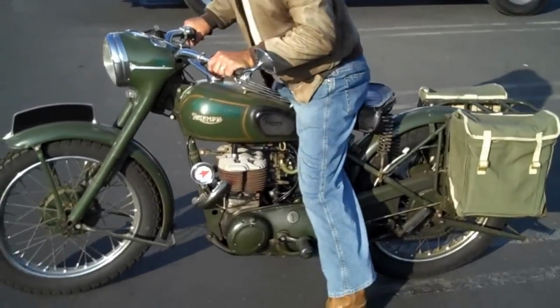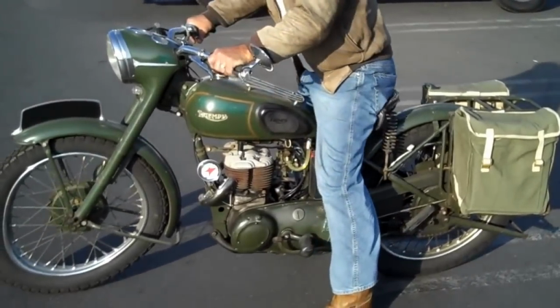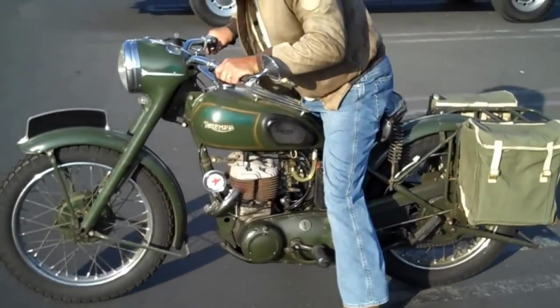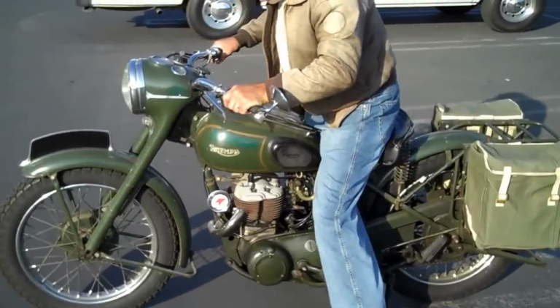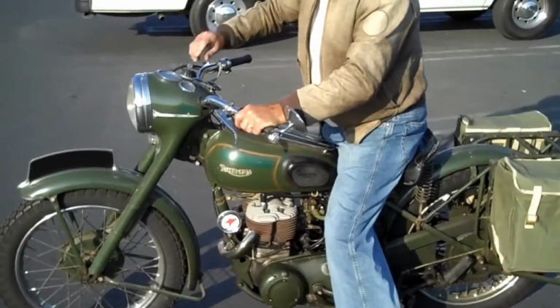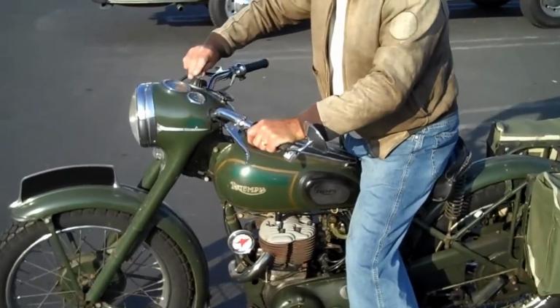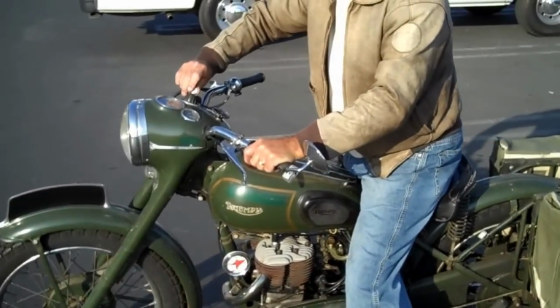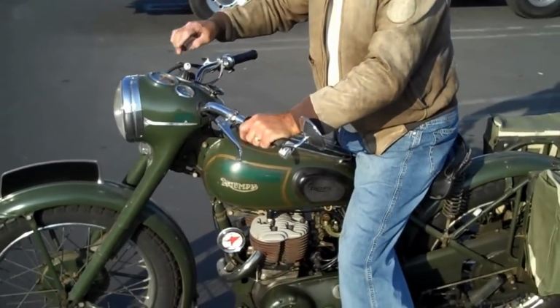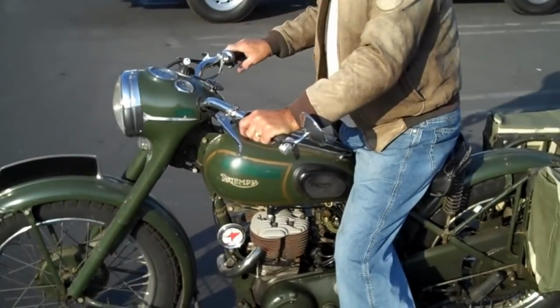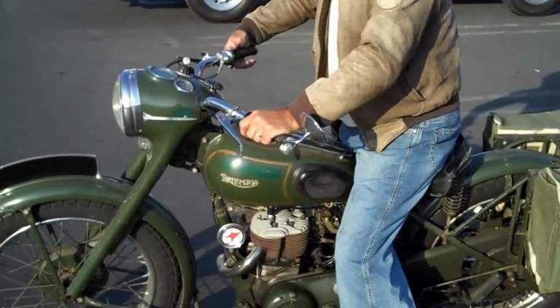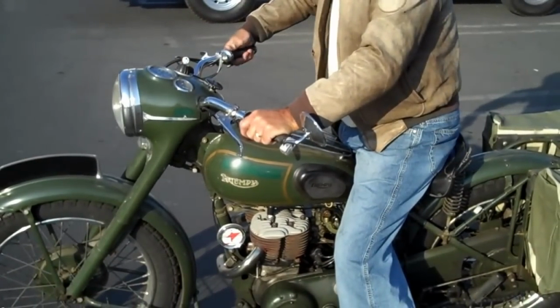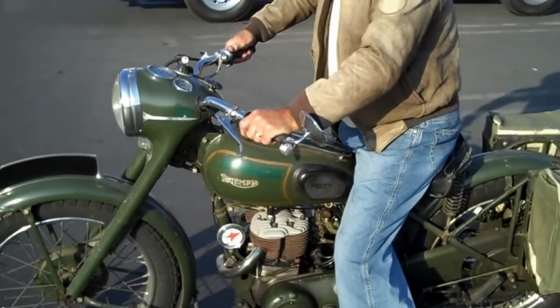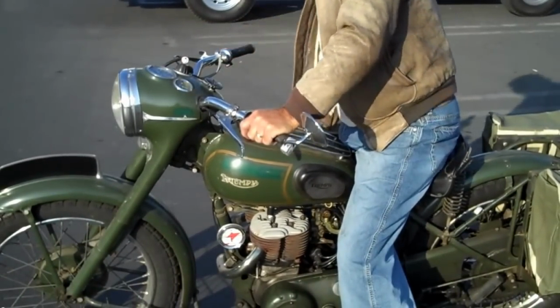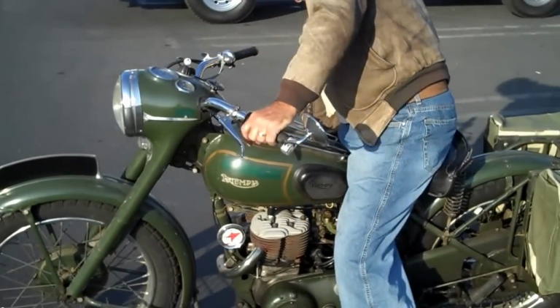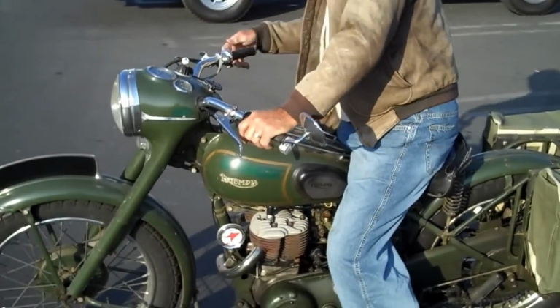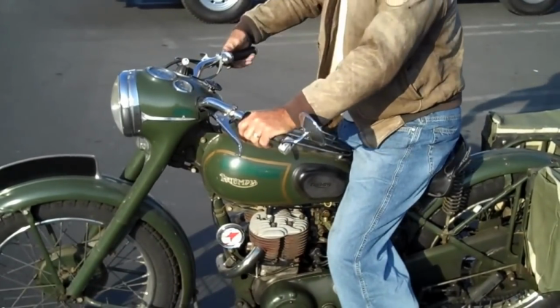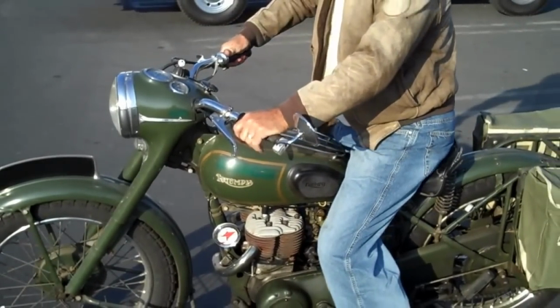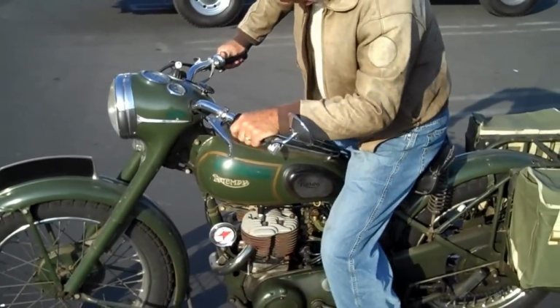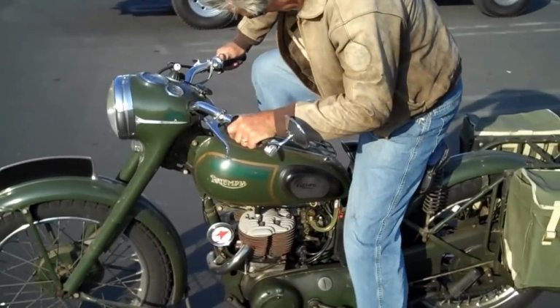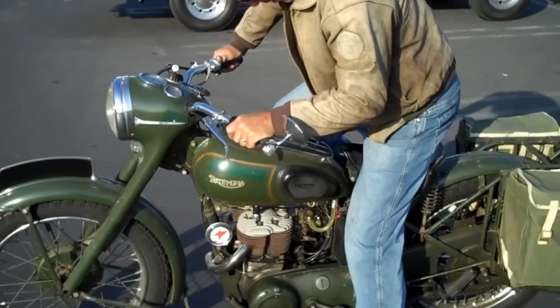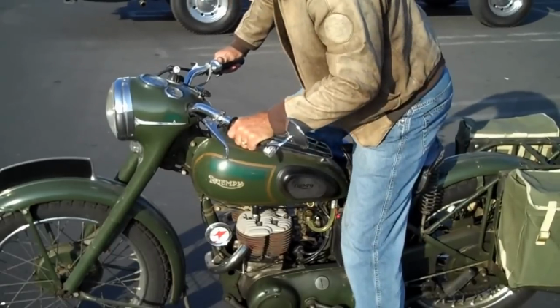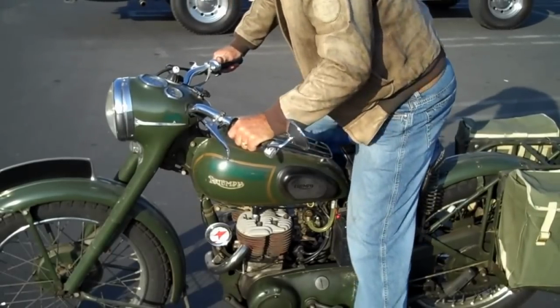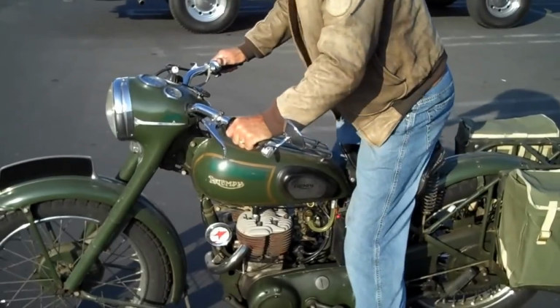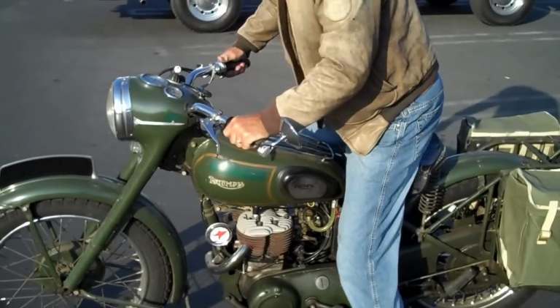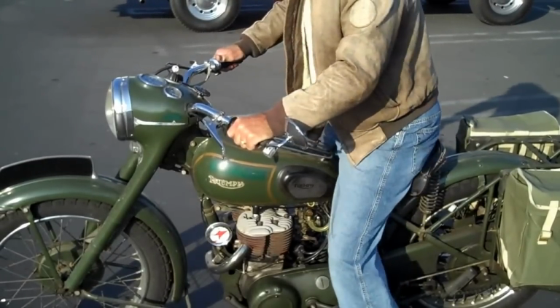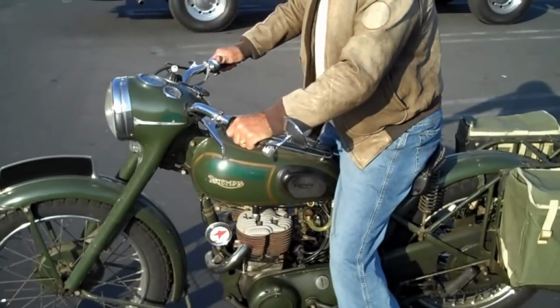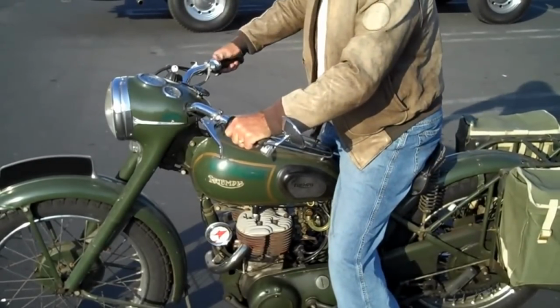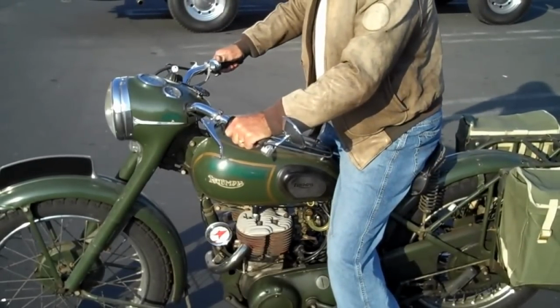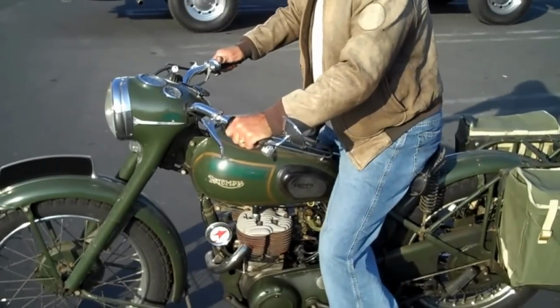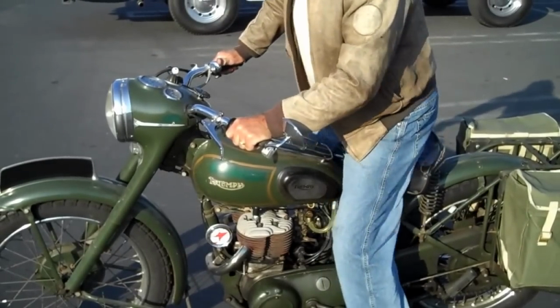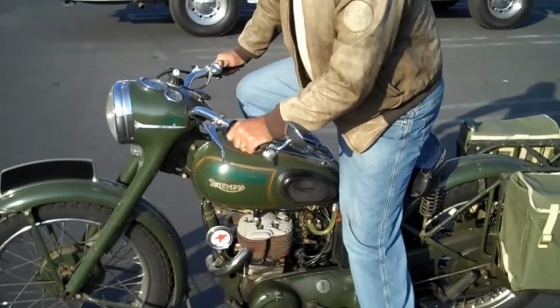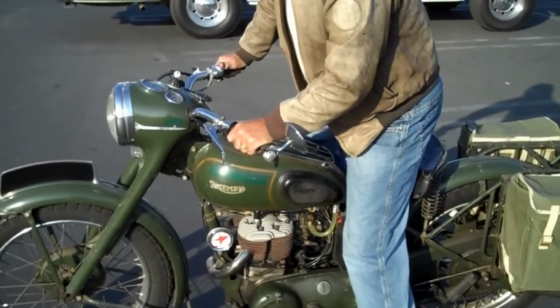We're in neutral. Ignition on. A little bit of fuel — I tickled the carbs. Shoot, lost my load.